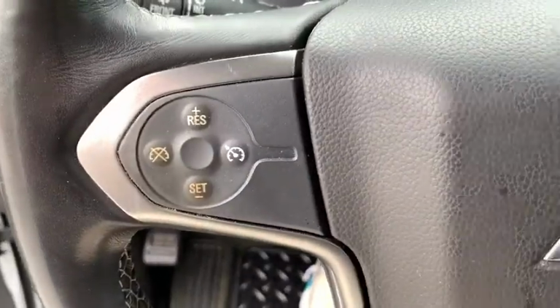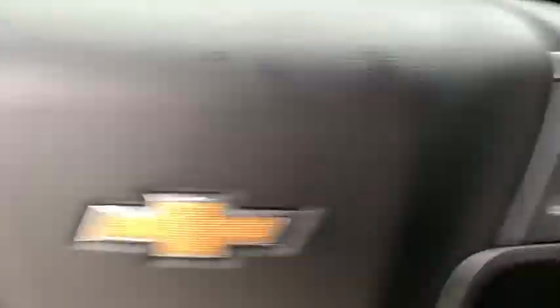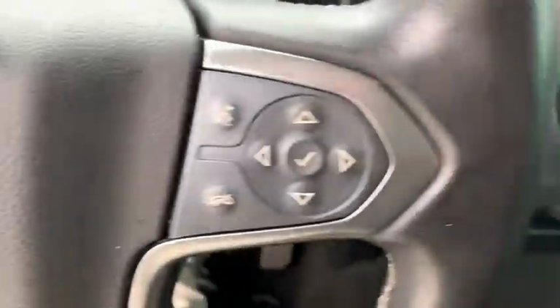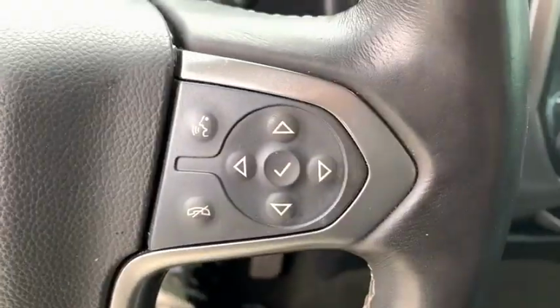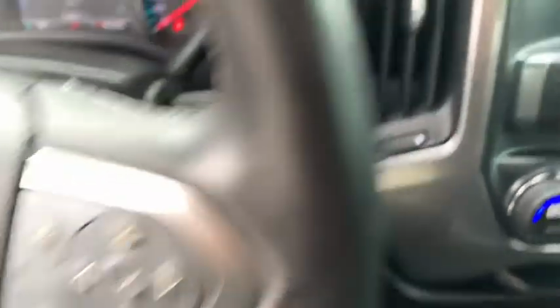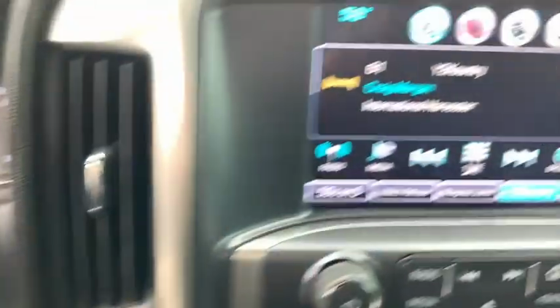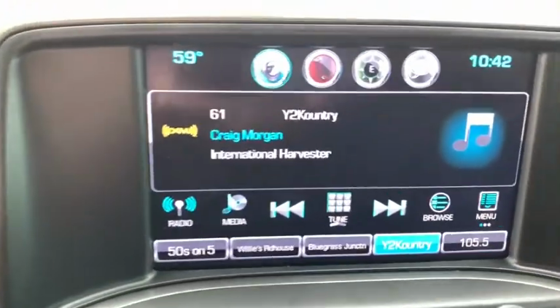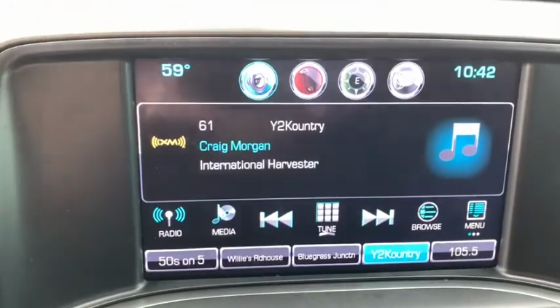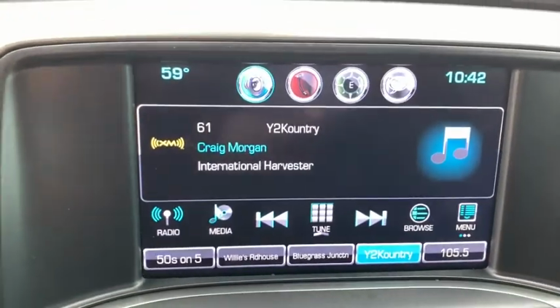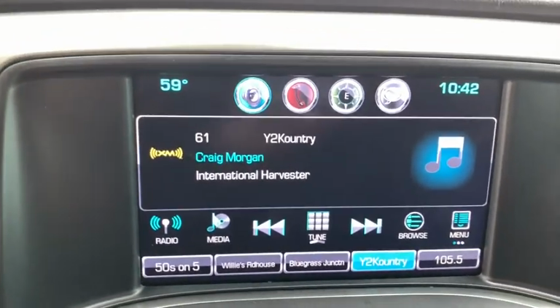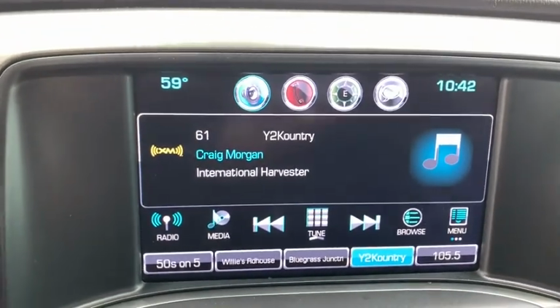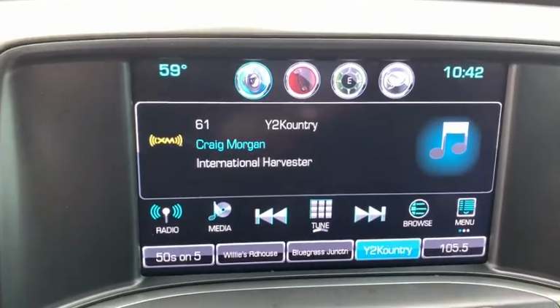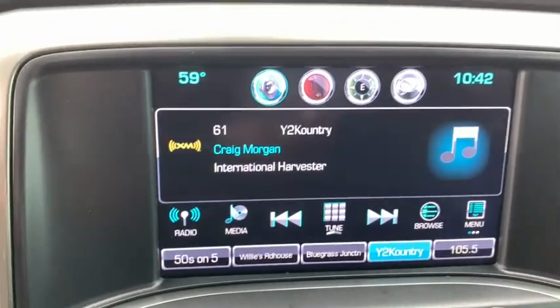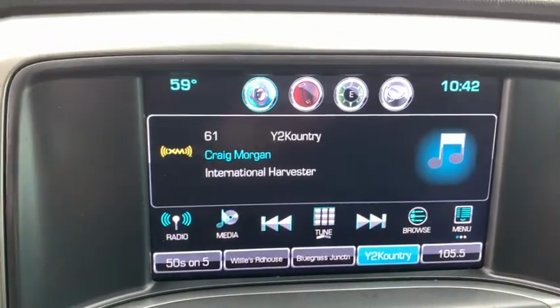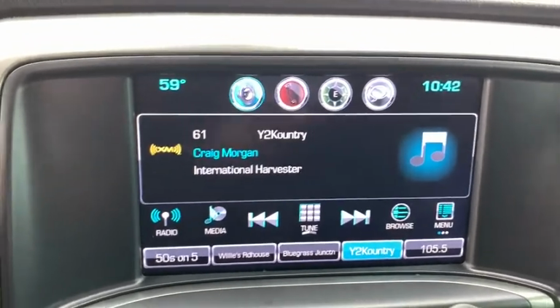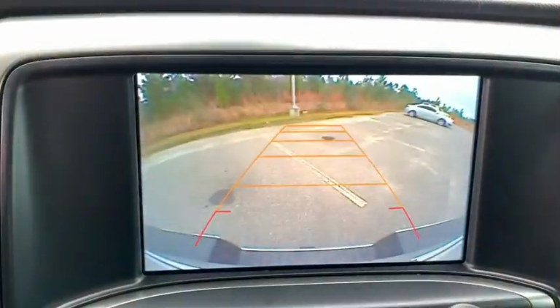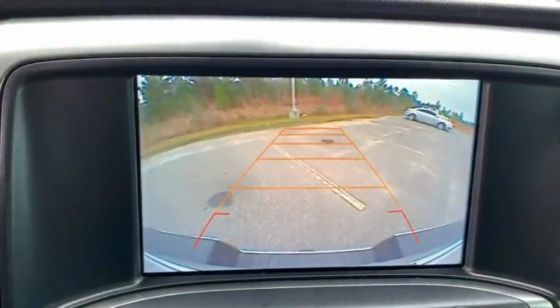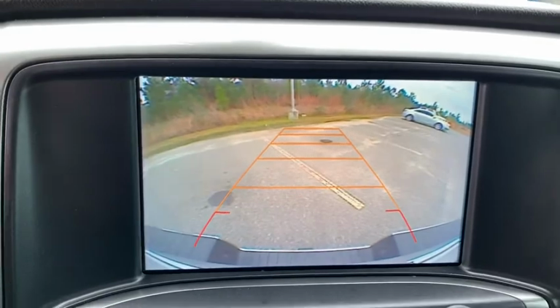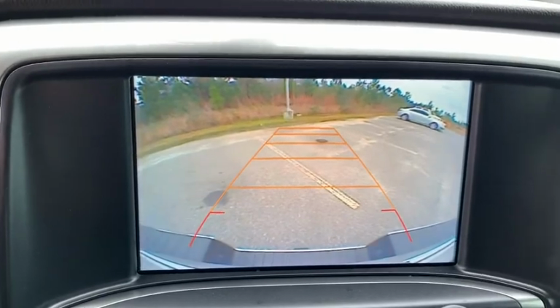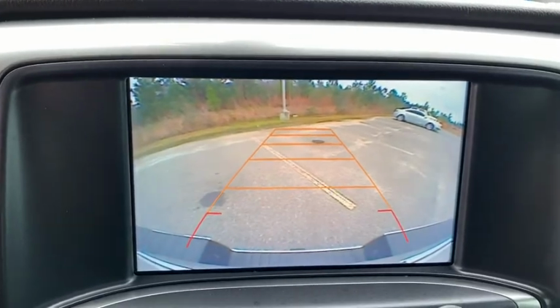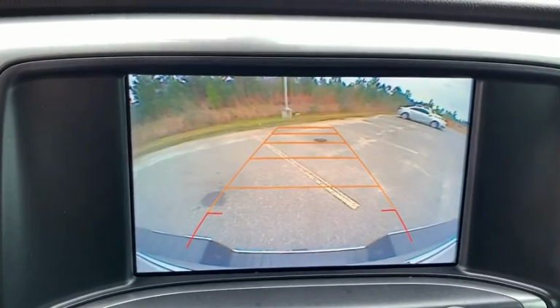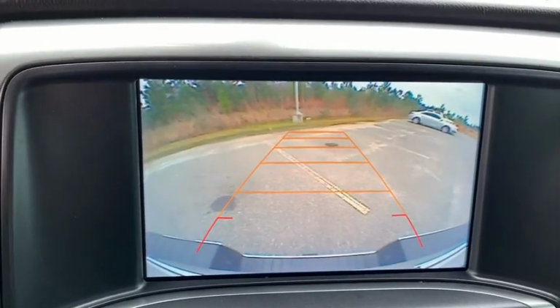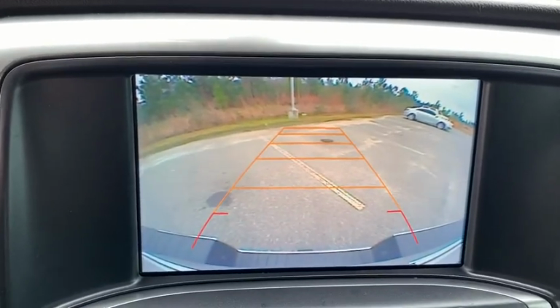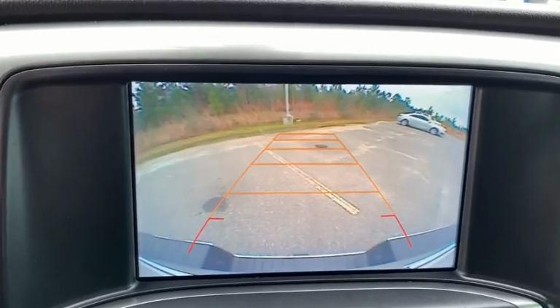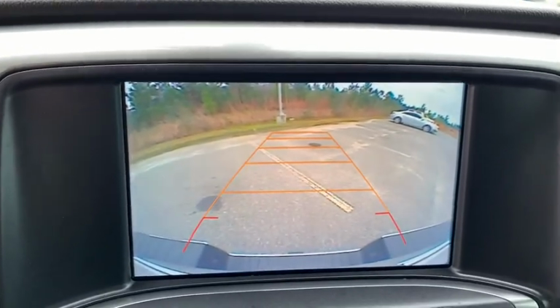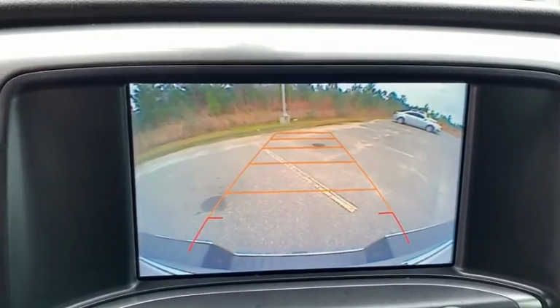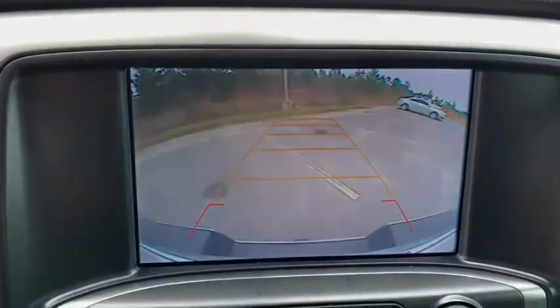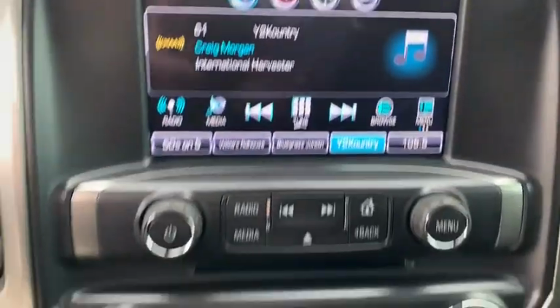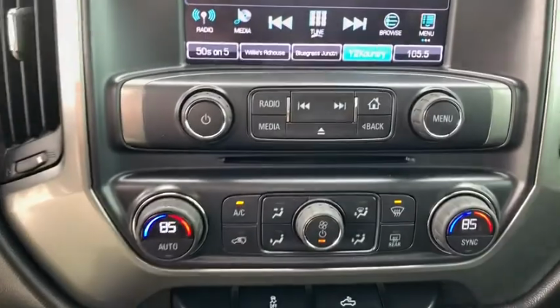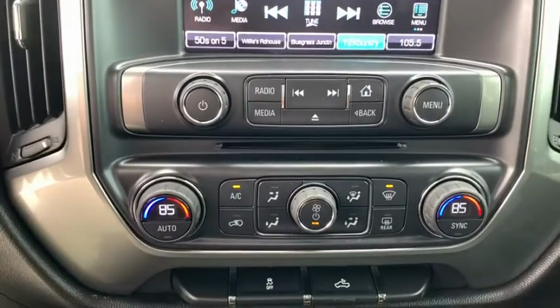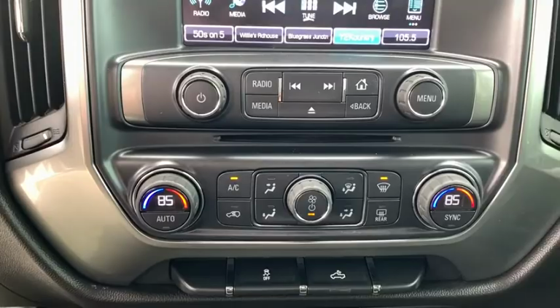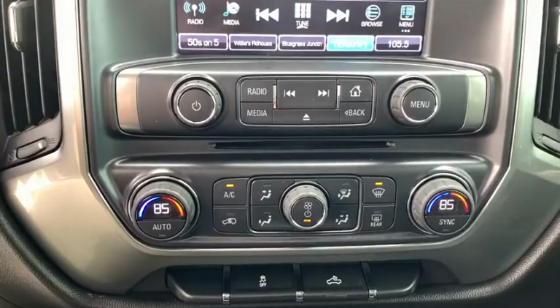Electronic stability control, trip computer, CD player, compass, power windows, brake assist, overhead console, tachometer, dual zone climate control, remote keyless entry, and panic alarm.